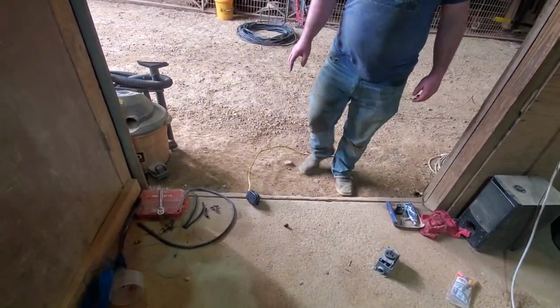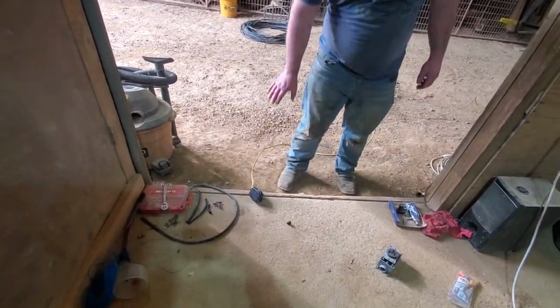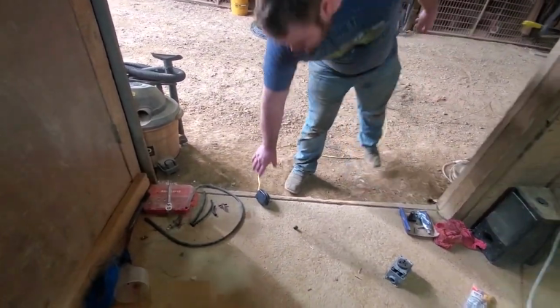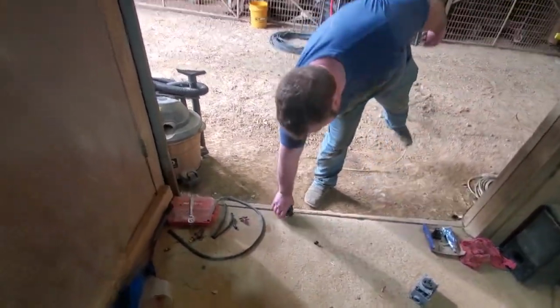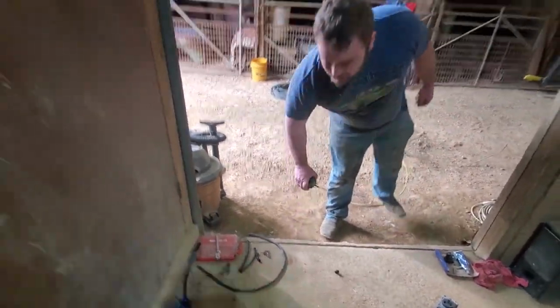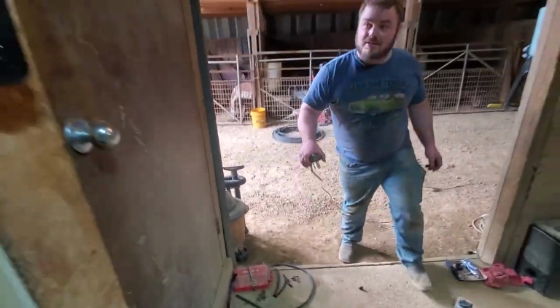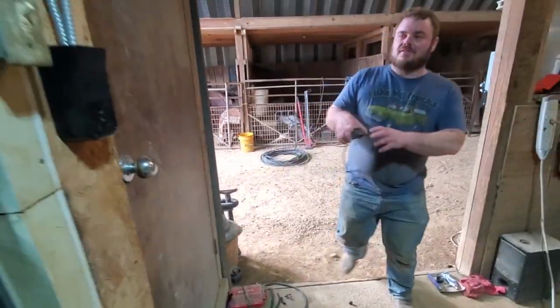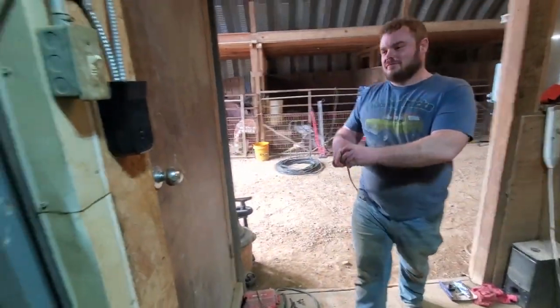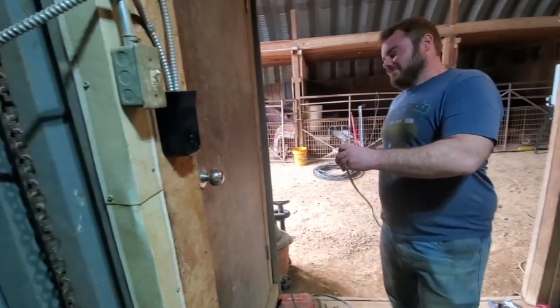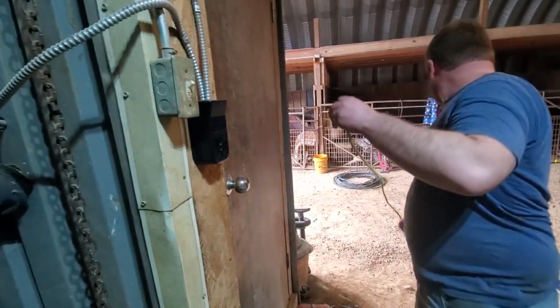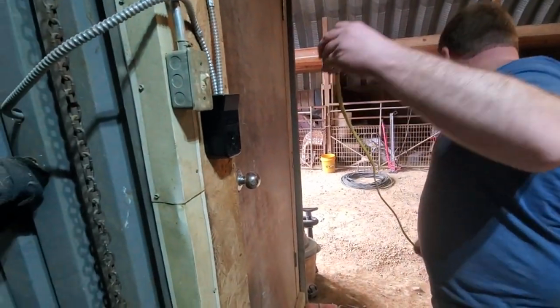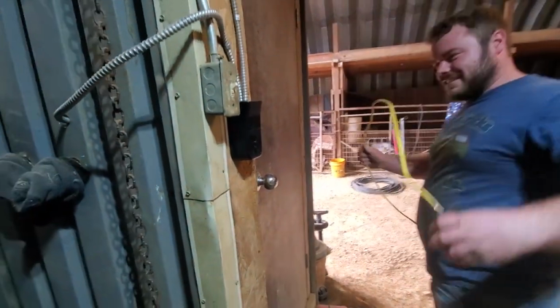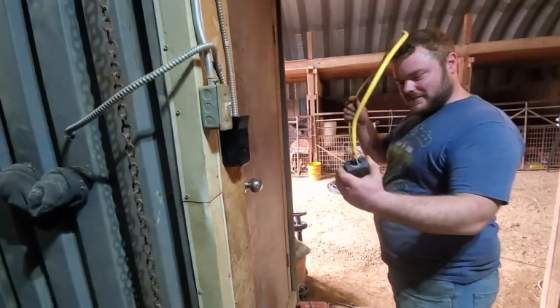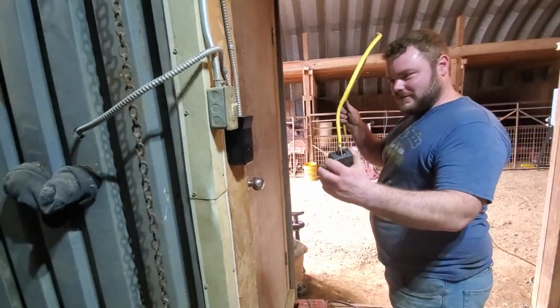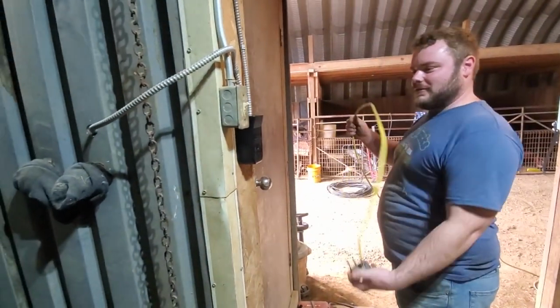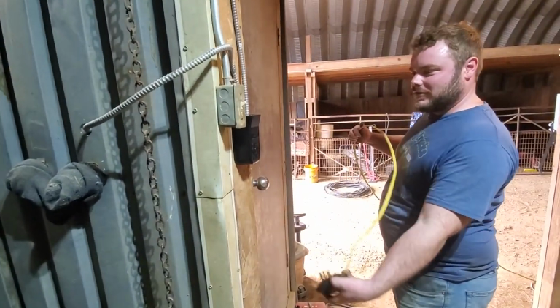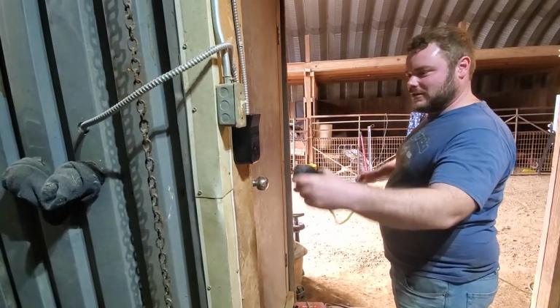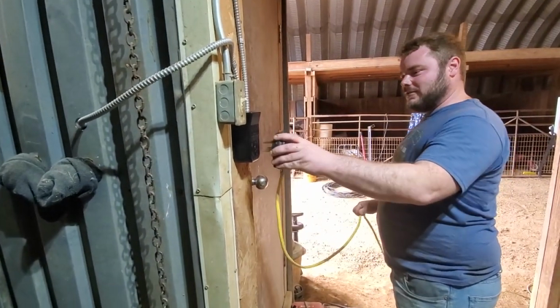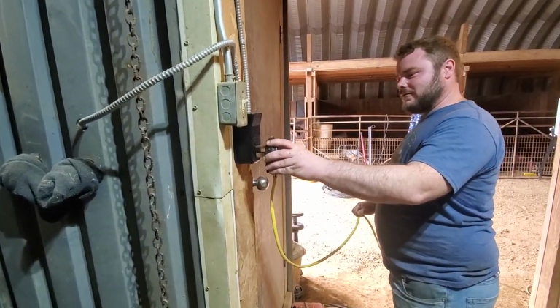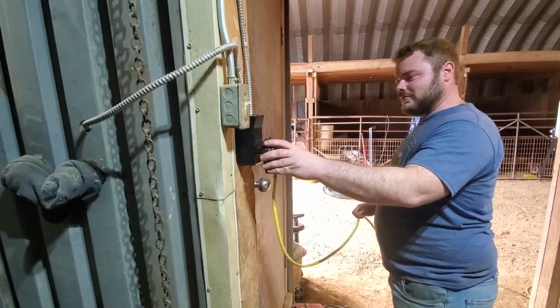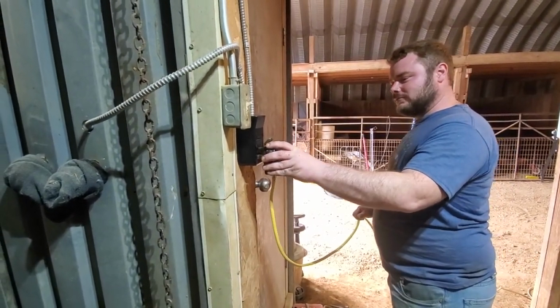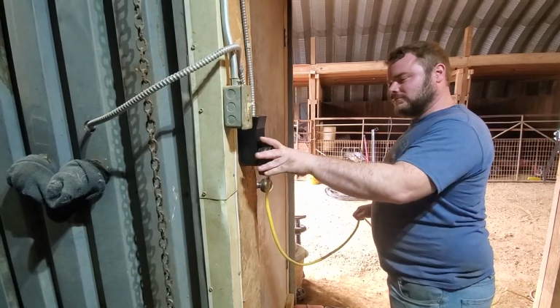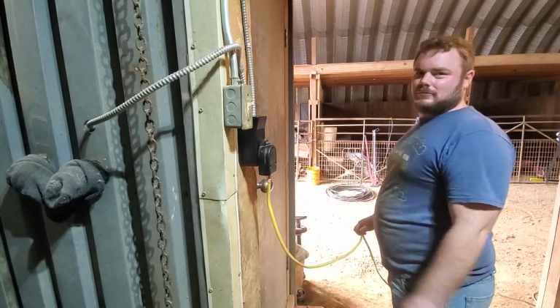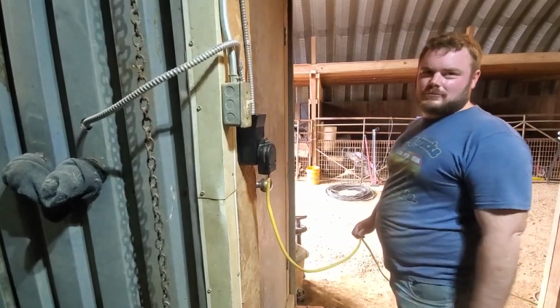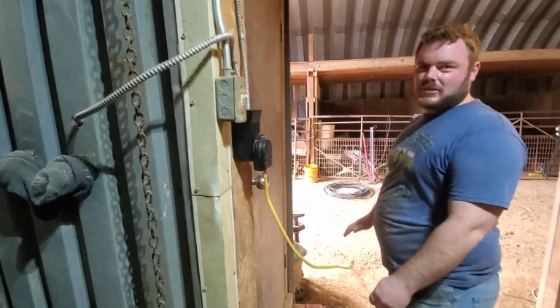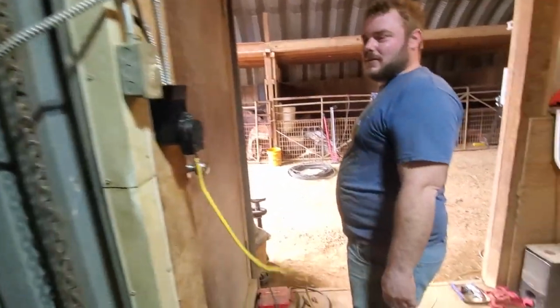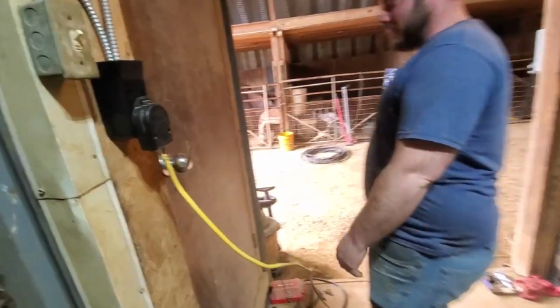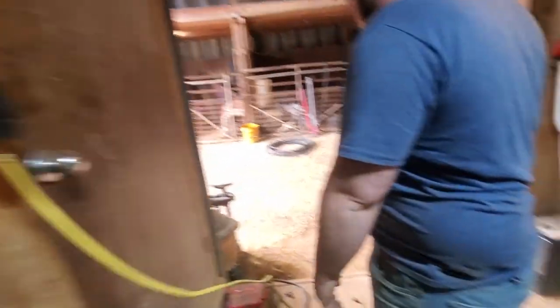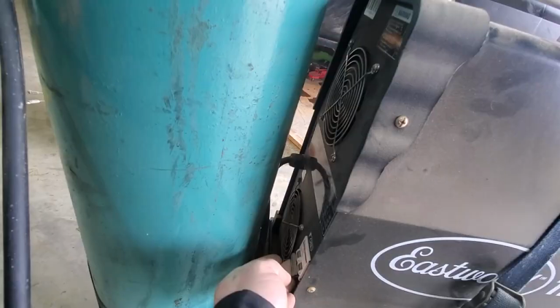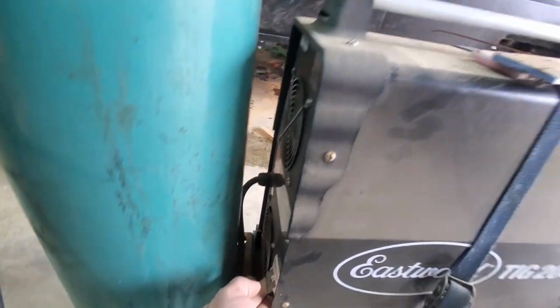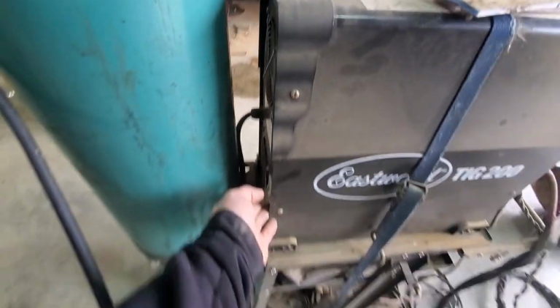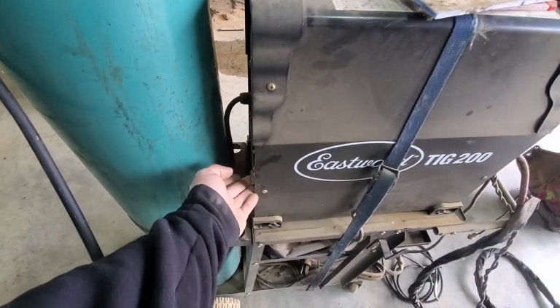Since I didn't have 220 back here, we just got some Romex and made our own extension cord. As long as you don't touch it, it'll be fine. You want to be the one to do the test hit? Cool — we didn't die.